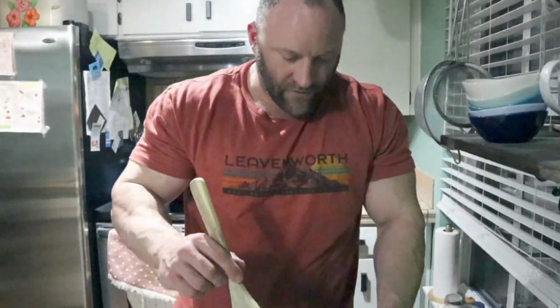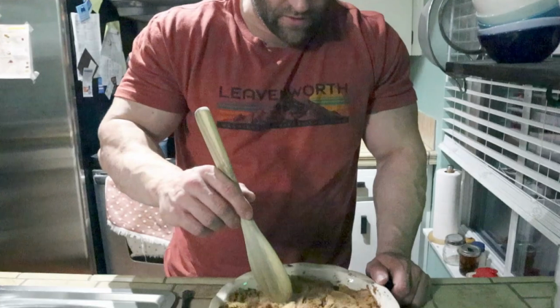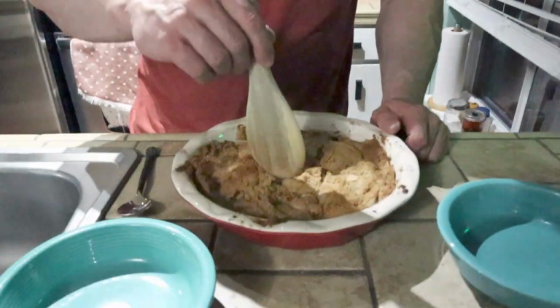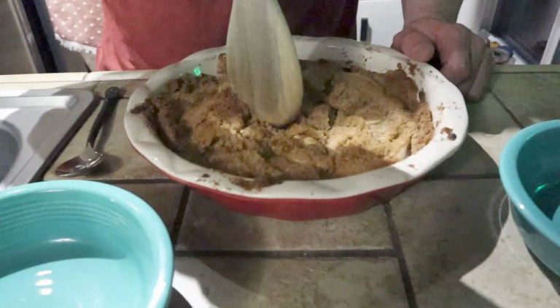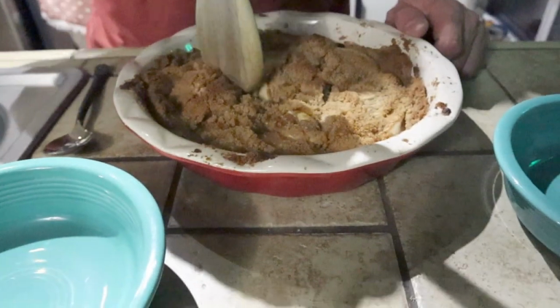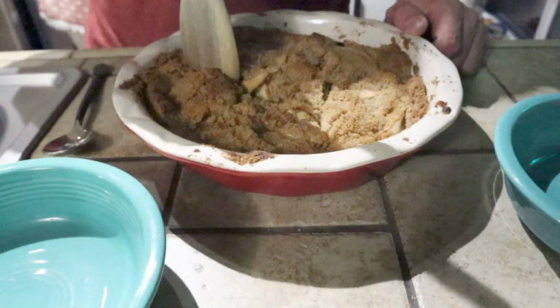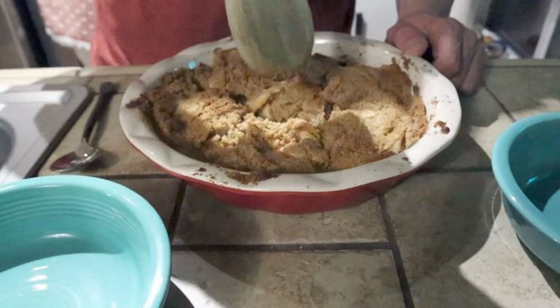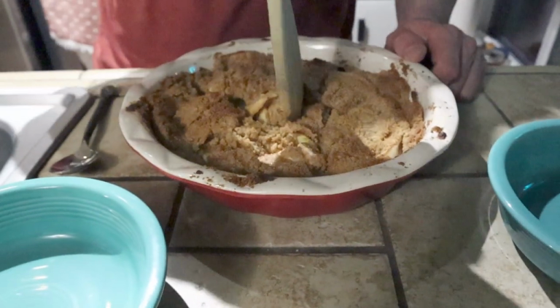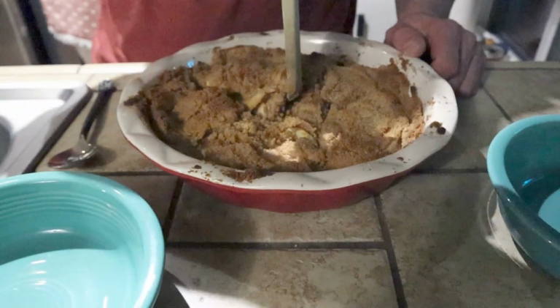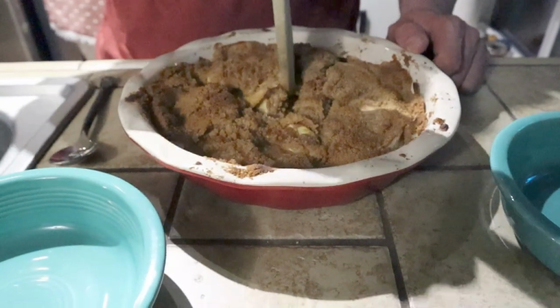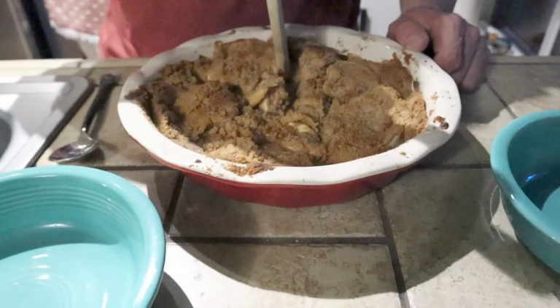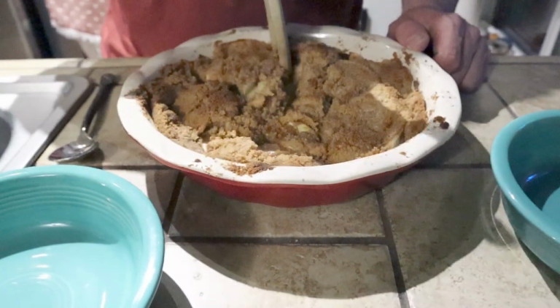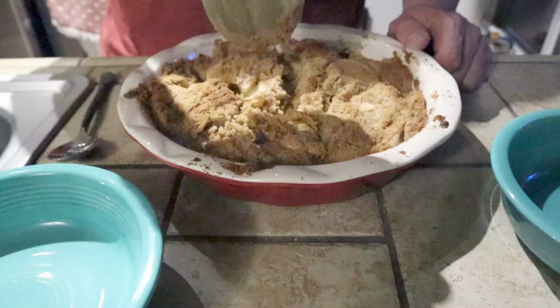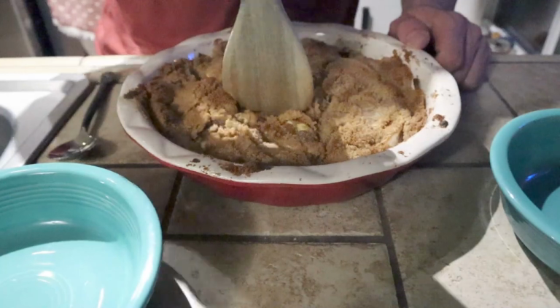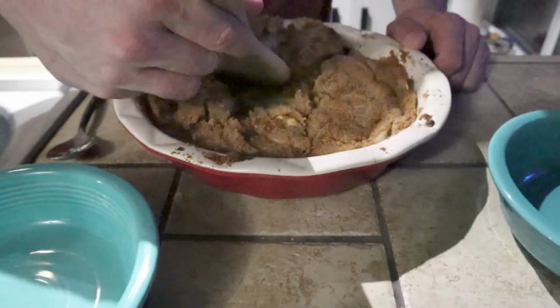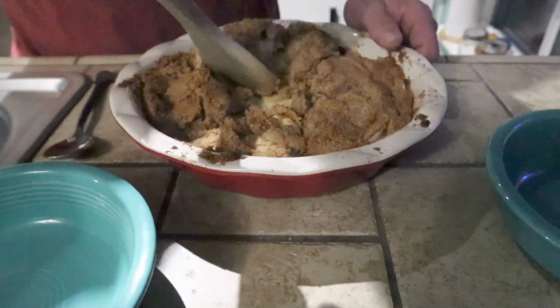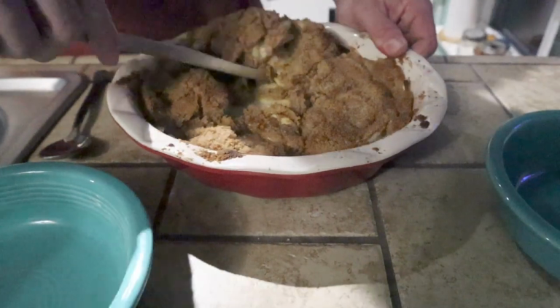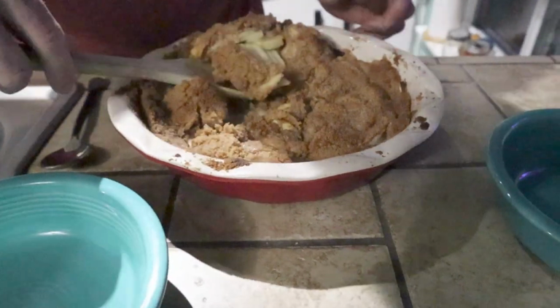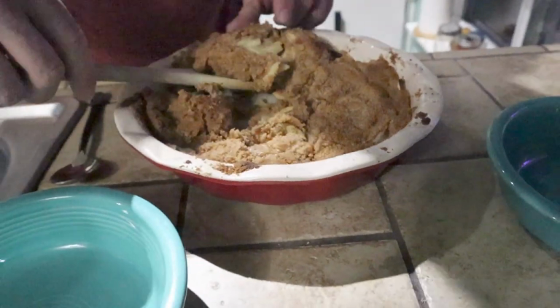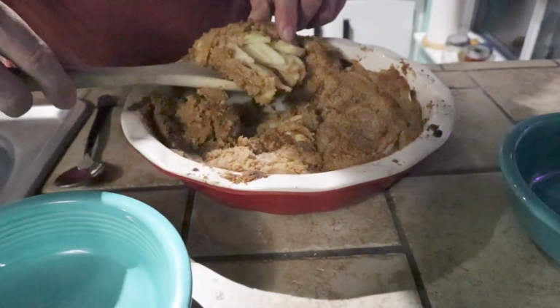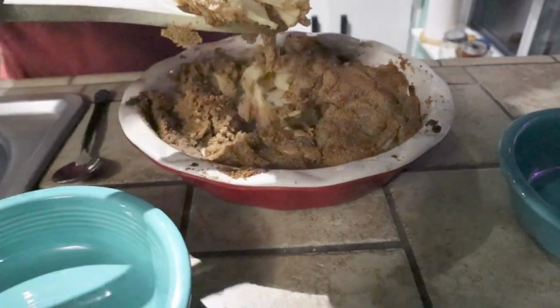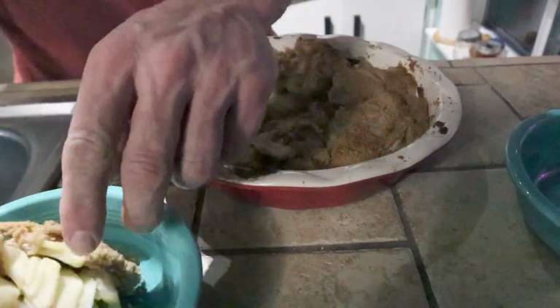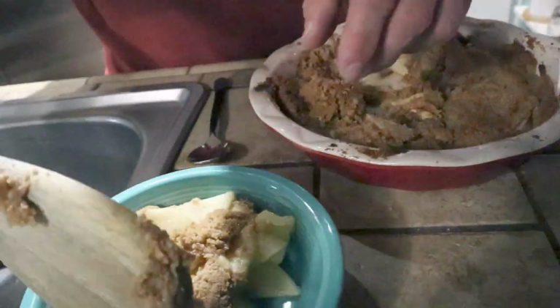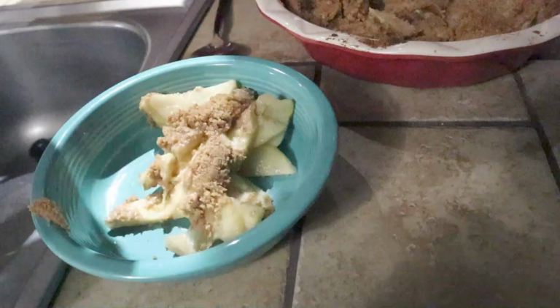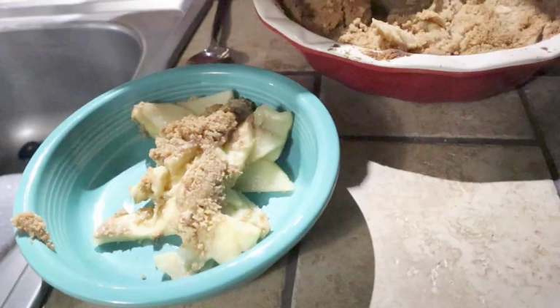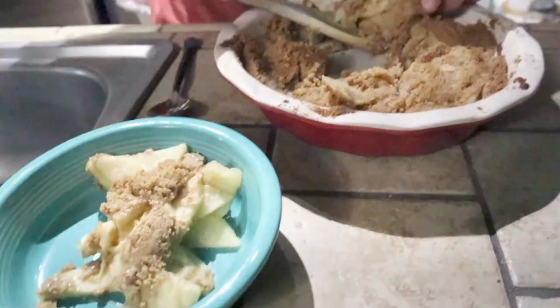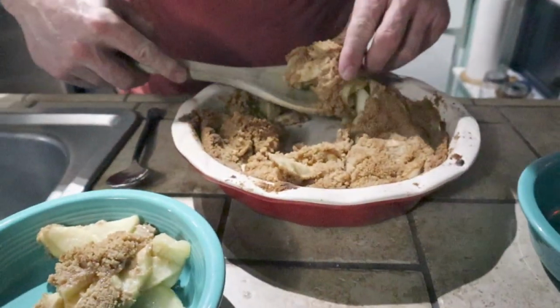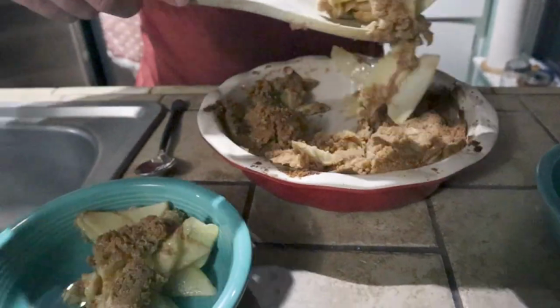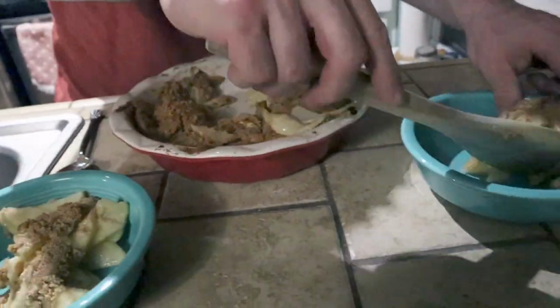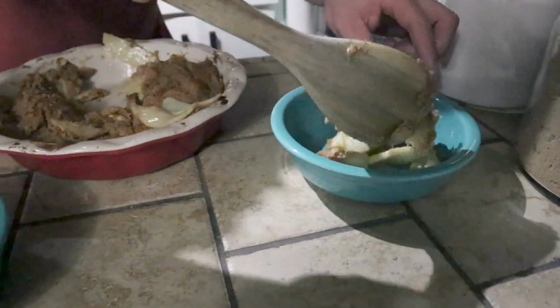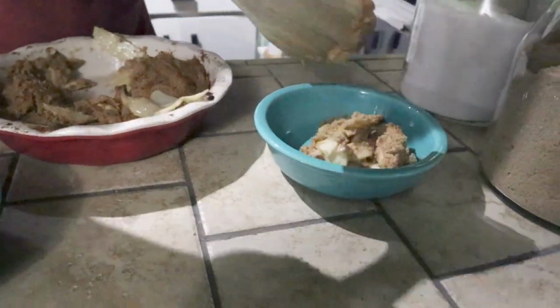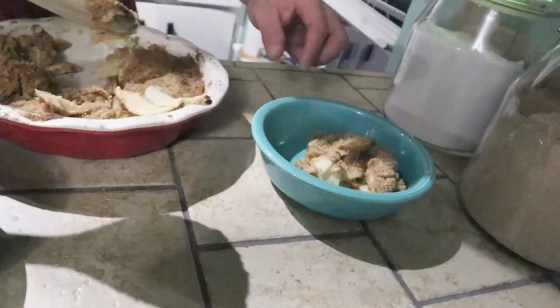It's called Apple Washington because a lot of apples come from Washington — the recipe made a big deal about that. It's apples, cinnamon, and Bisquick, which was kind of expensive at the store, so I'm hoping this is good.